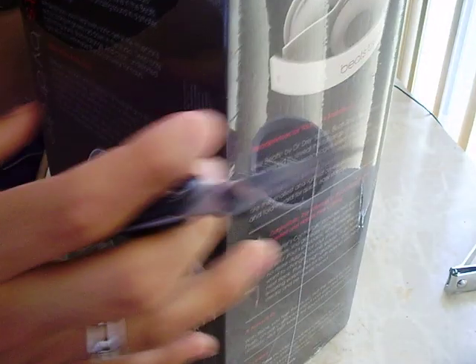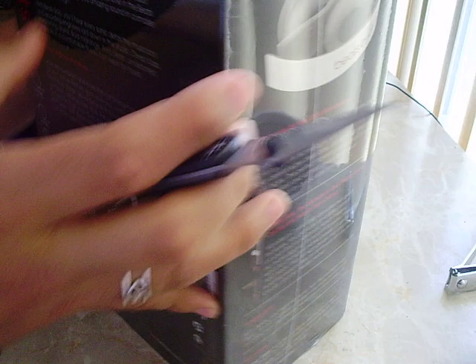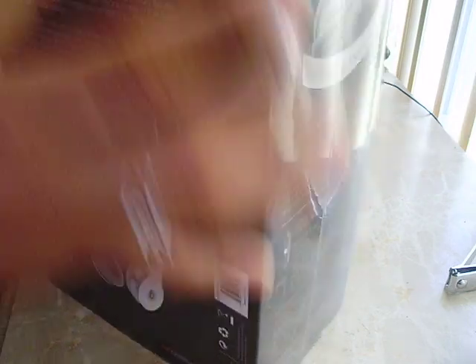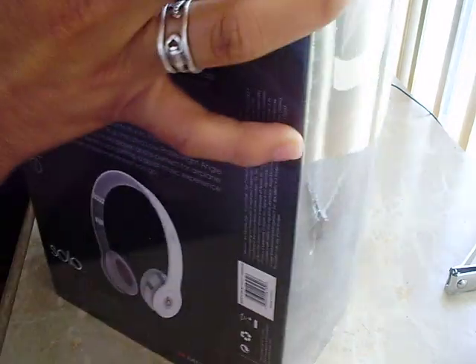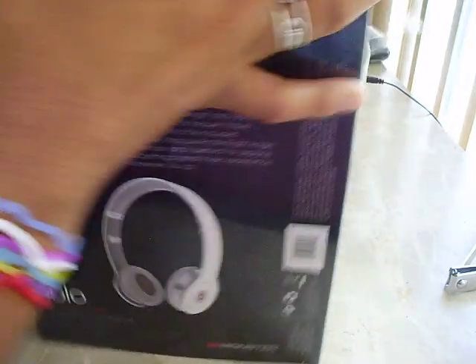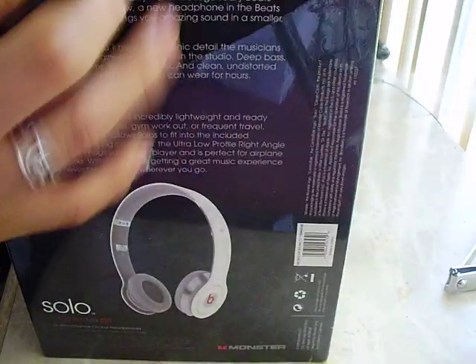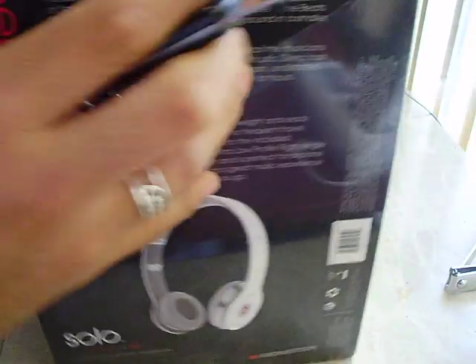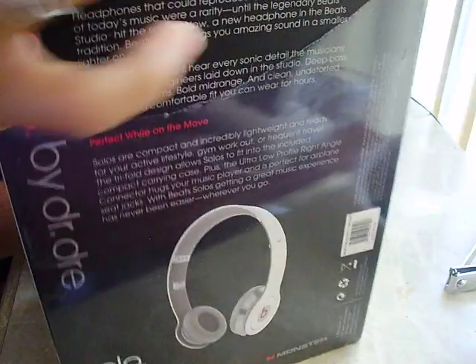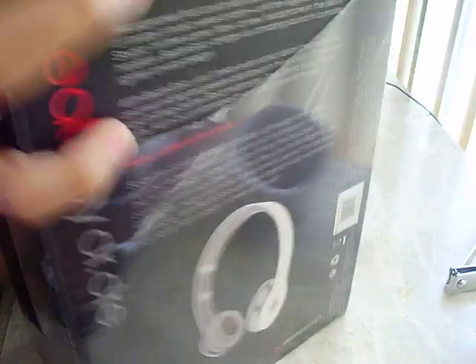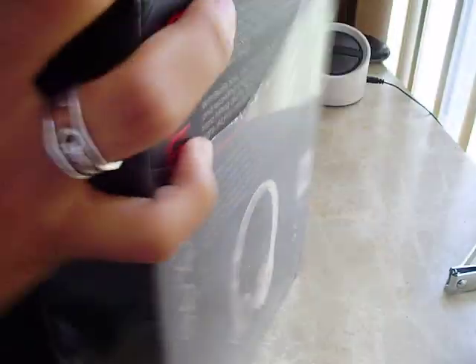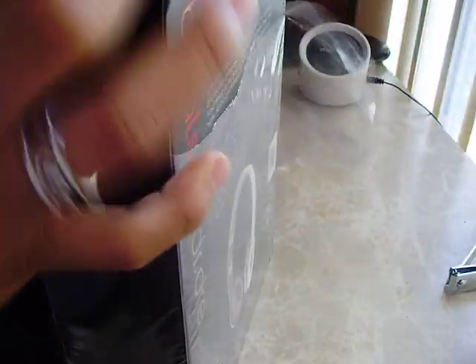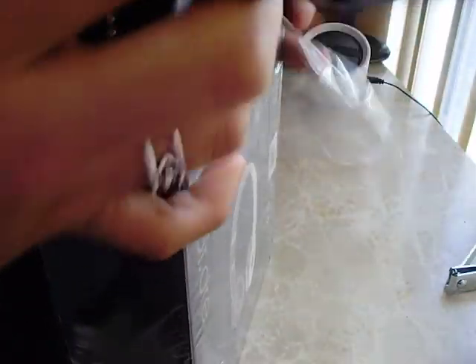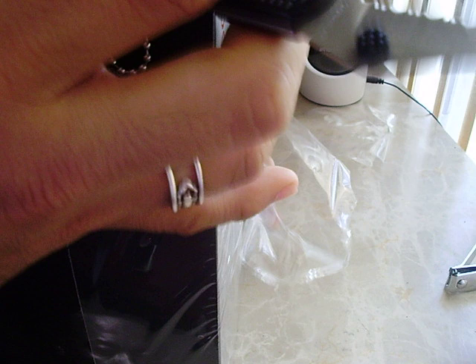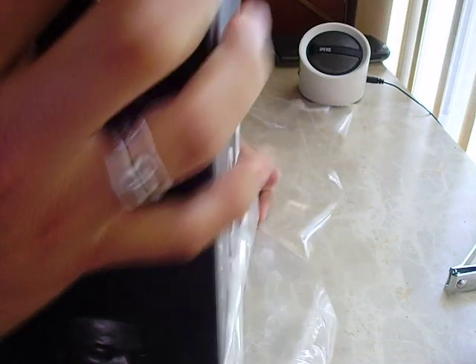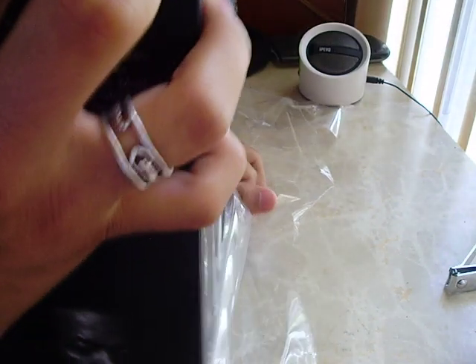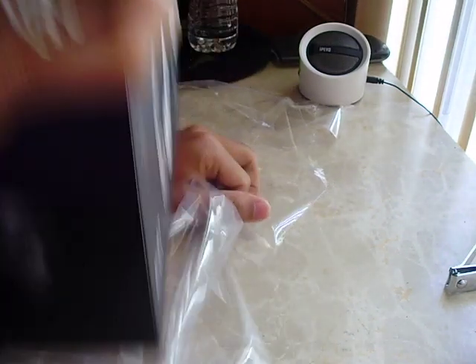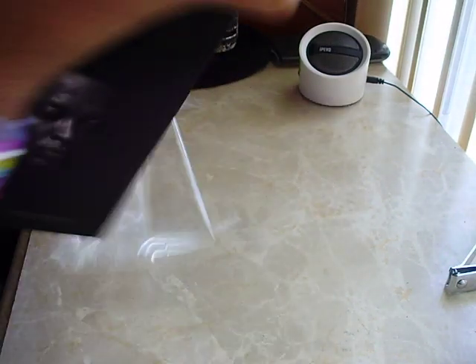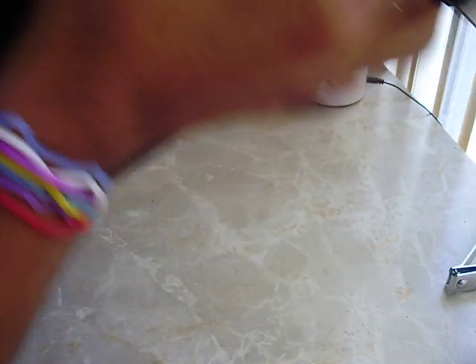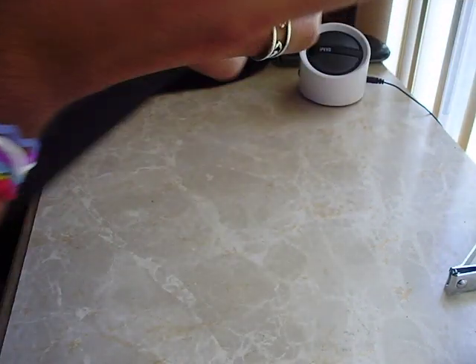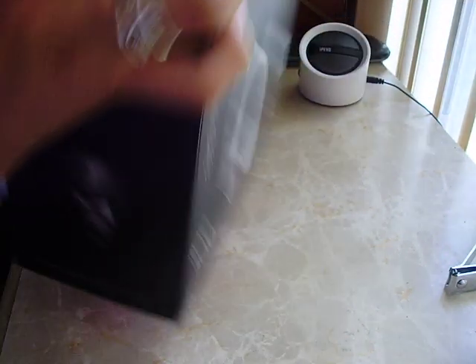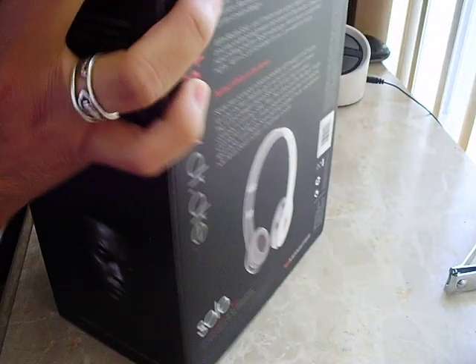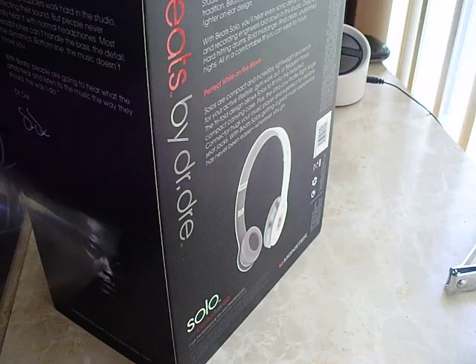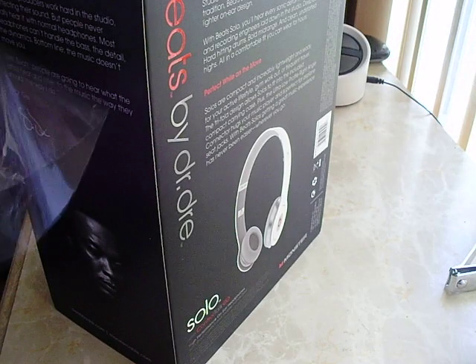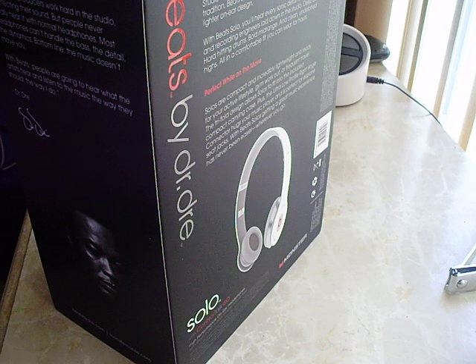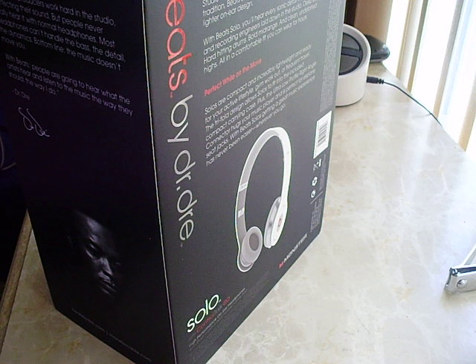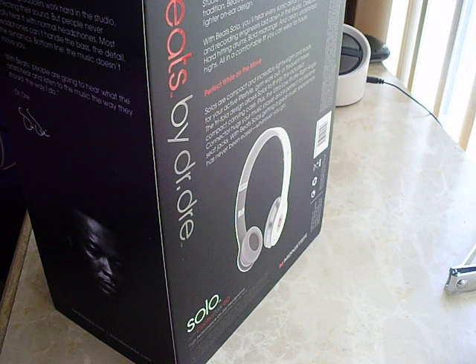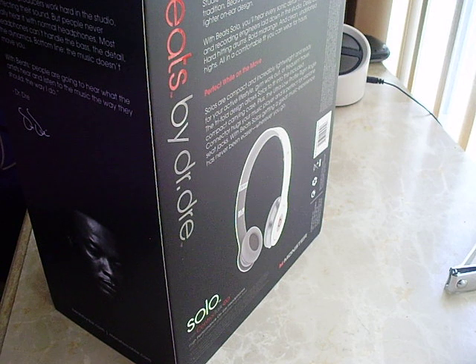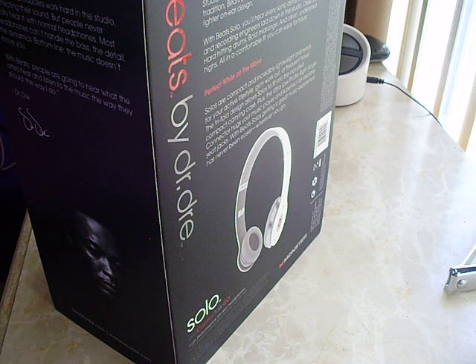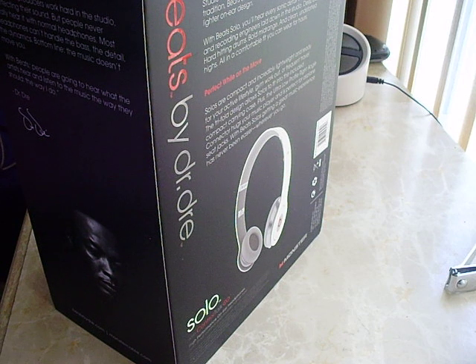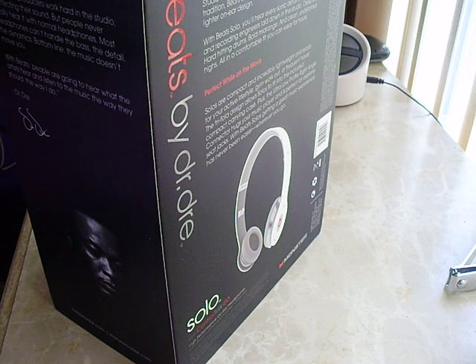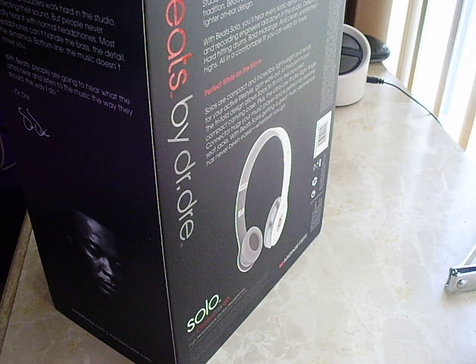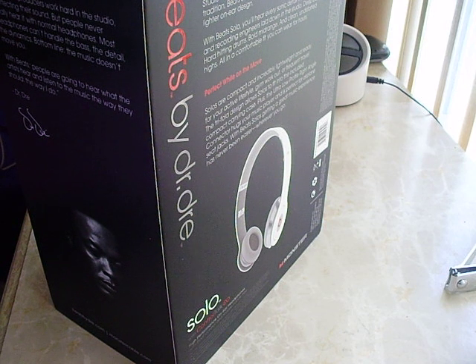As I'm opening this, the starting ceremony for the FIFA World Cup is starting and I'm actually excited because I'm Mexican. Mexico's playing against South Africa, so let's hope good things happen.